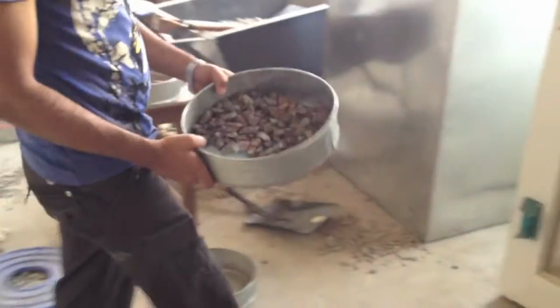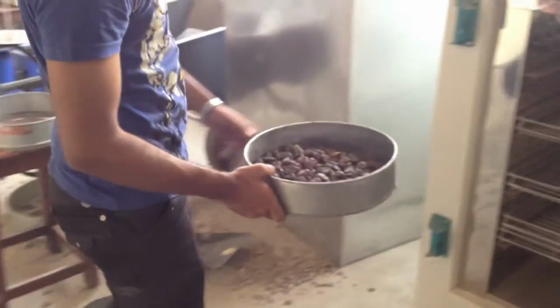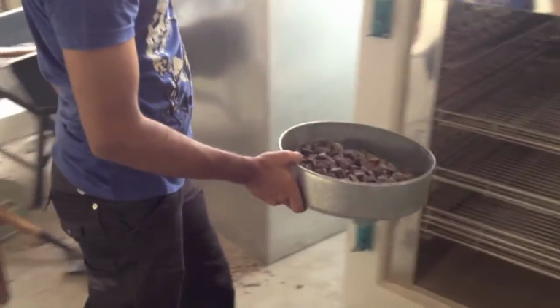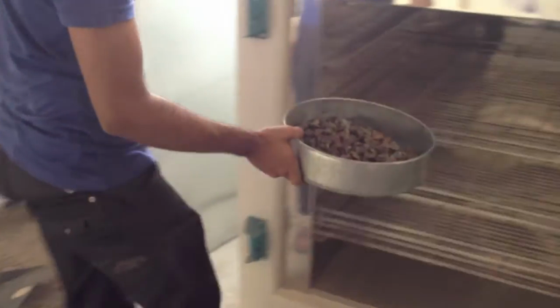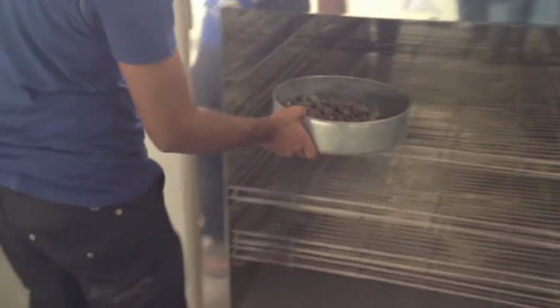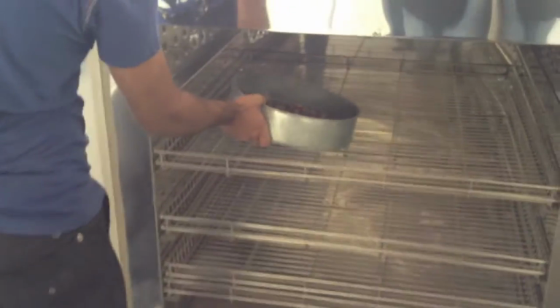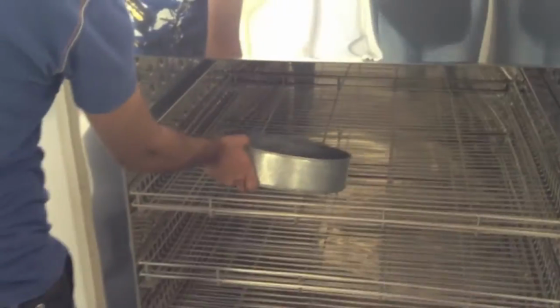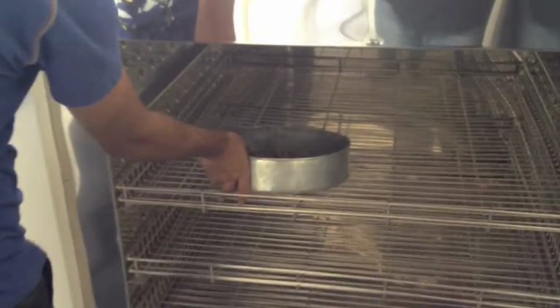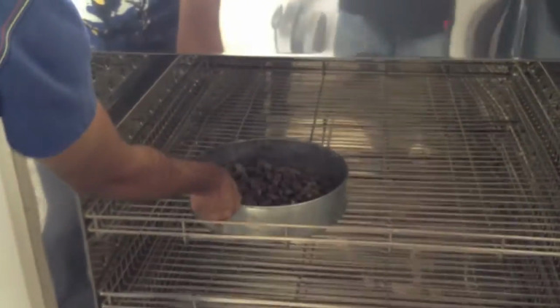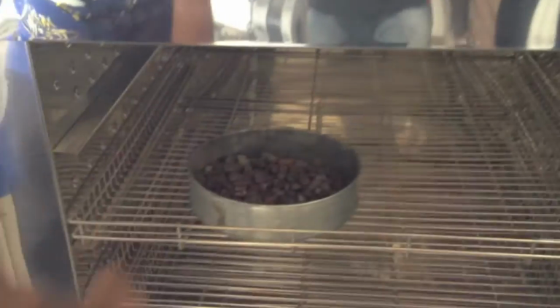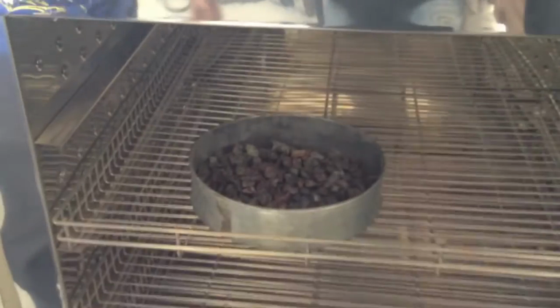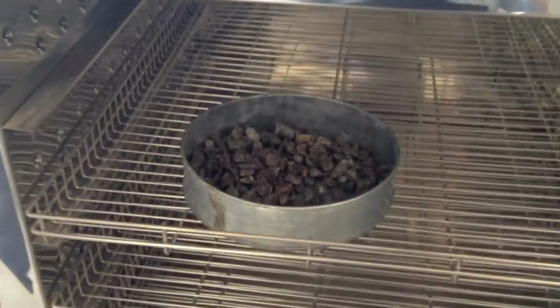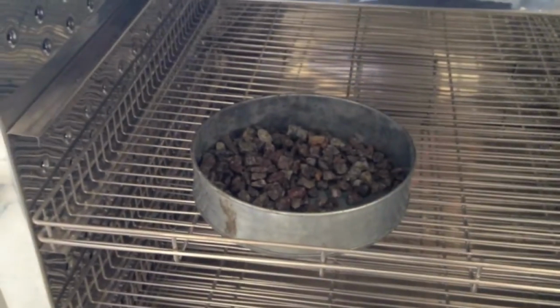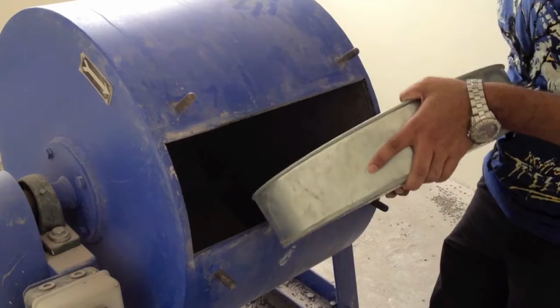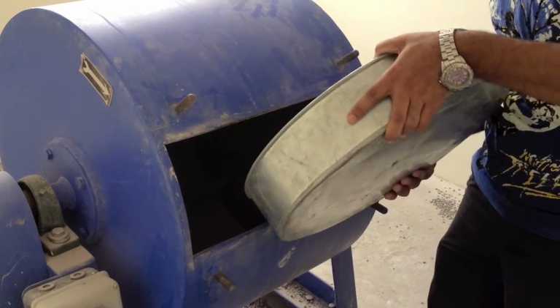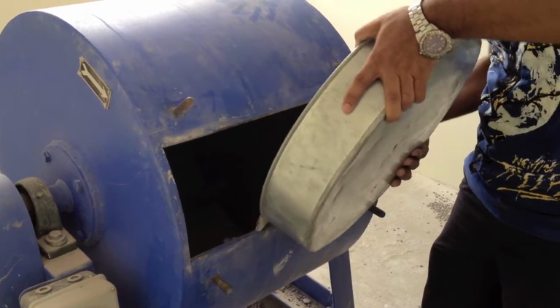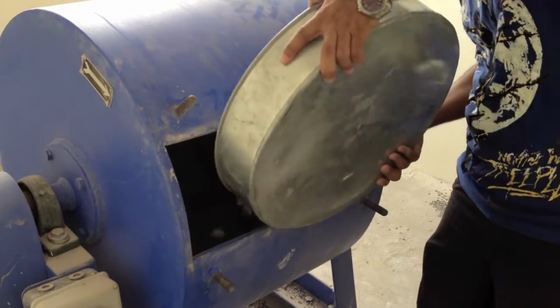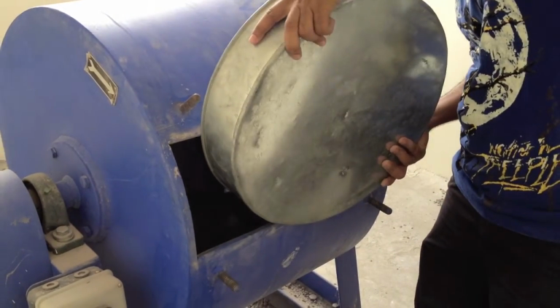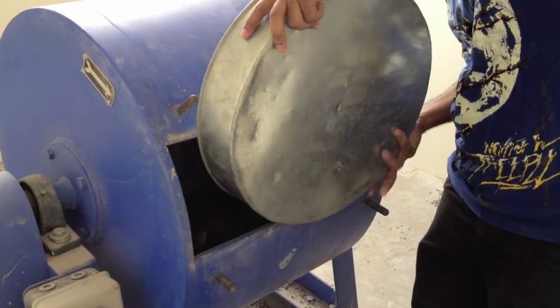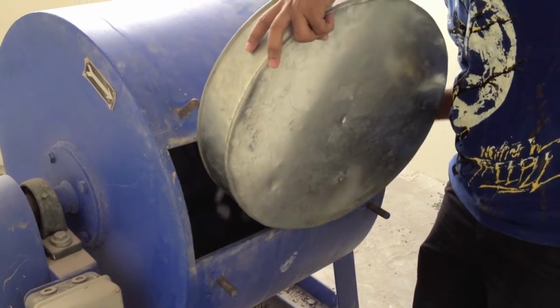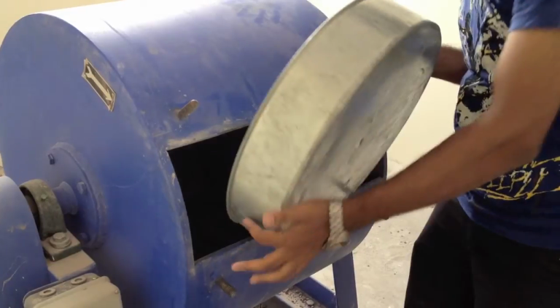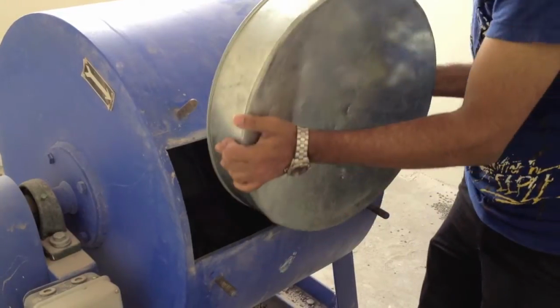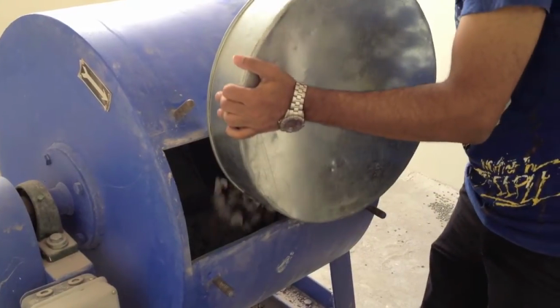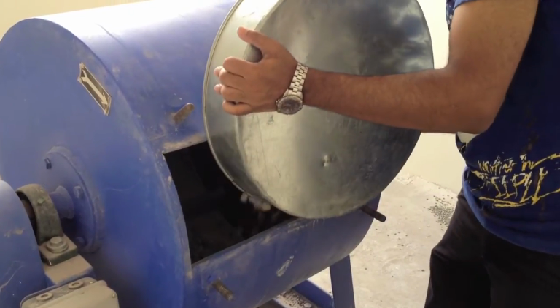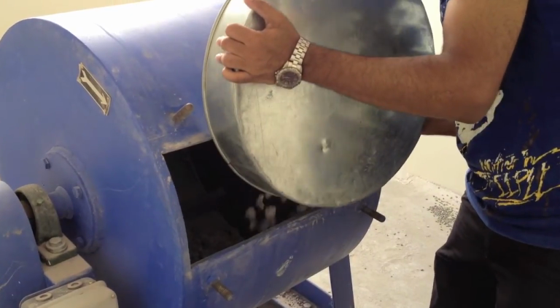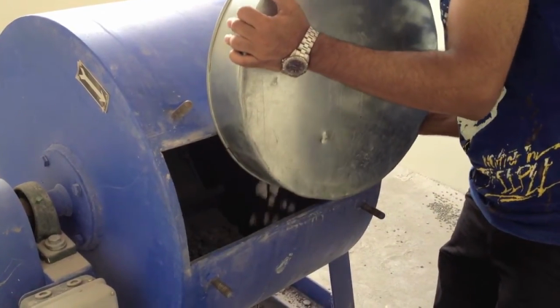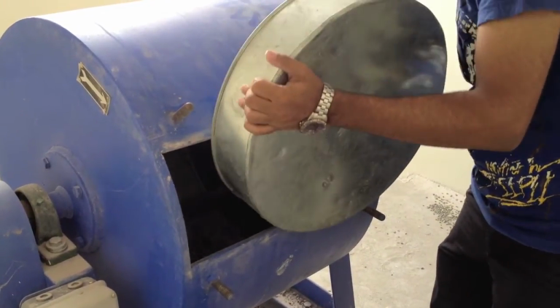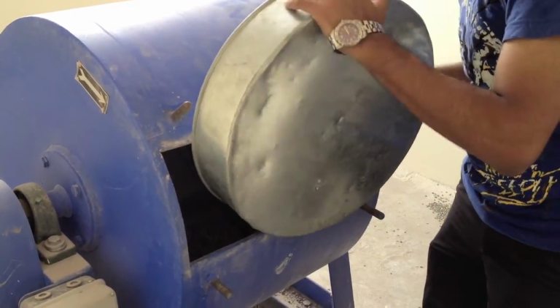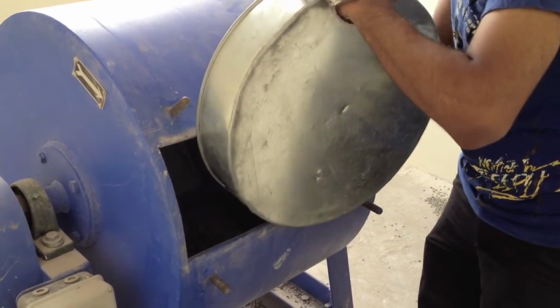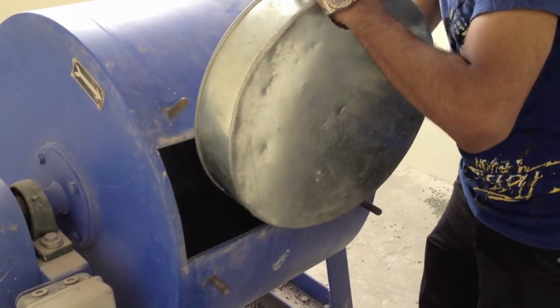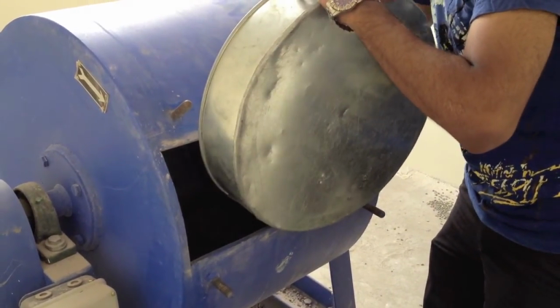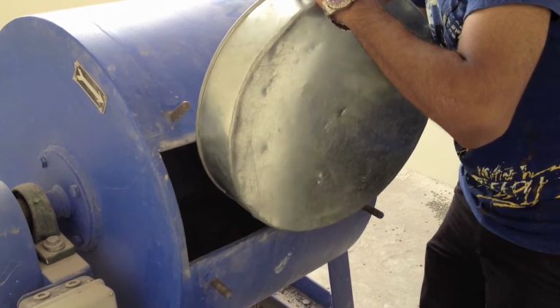The sieved sample is washed and dried in an oven at 105 to 110 degrees centigrade. The clean aggregate and abrasive charges are placed in the cylinder of the Los Angeles machine, after which the cover is fixed dust tight.